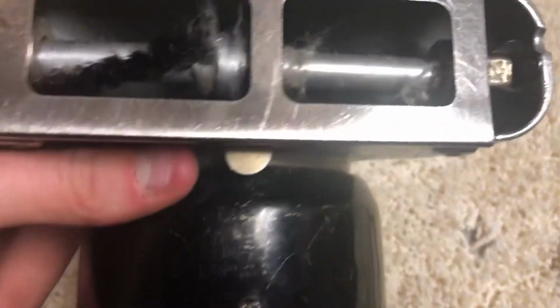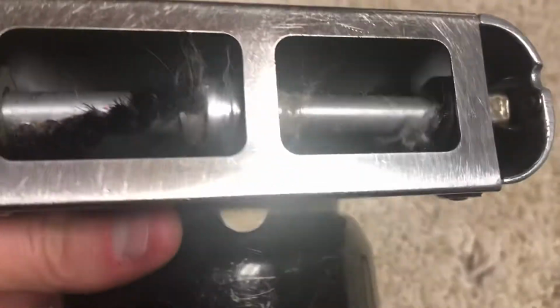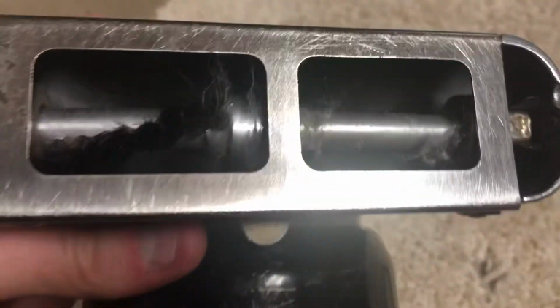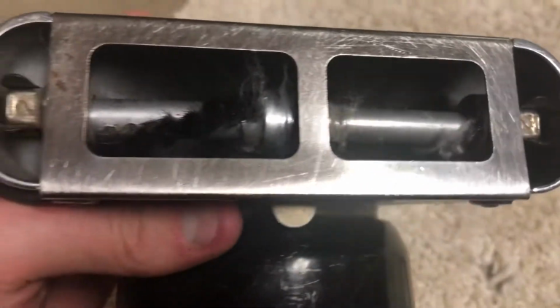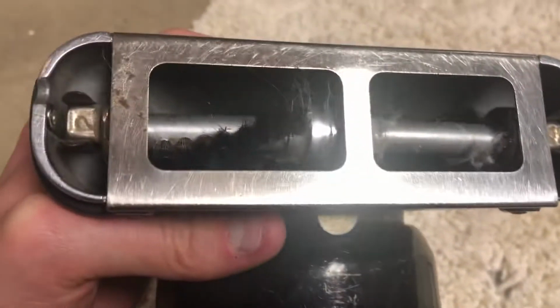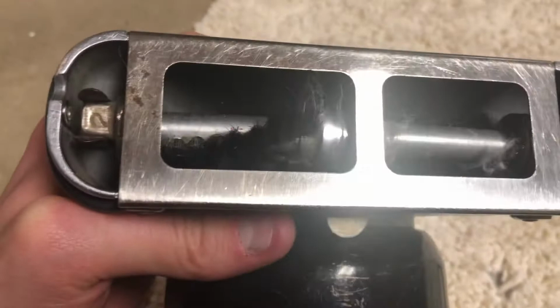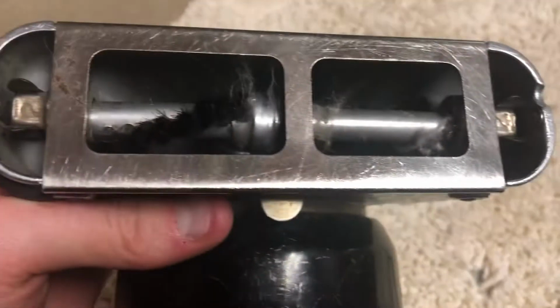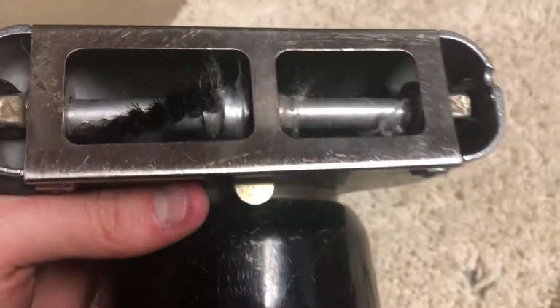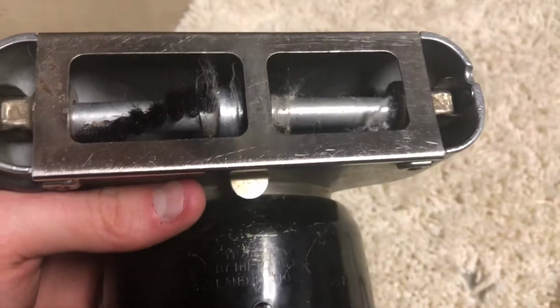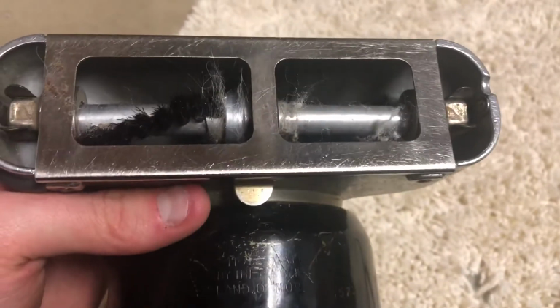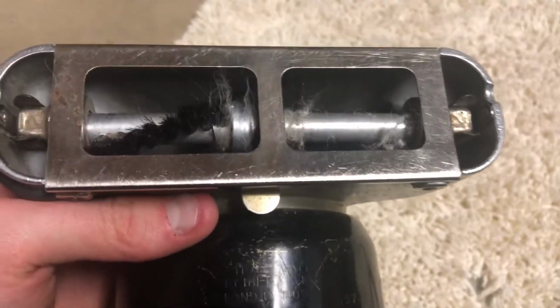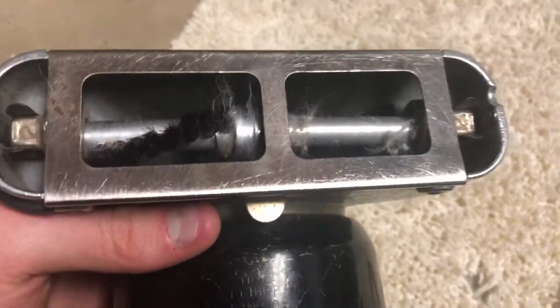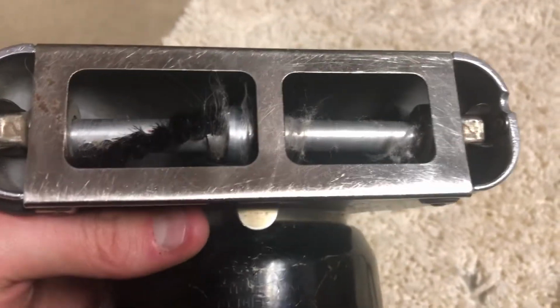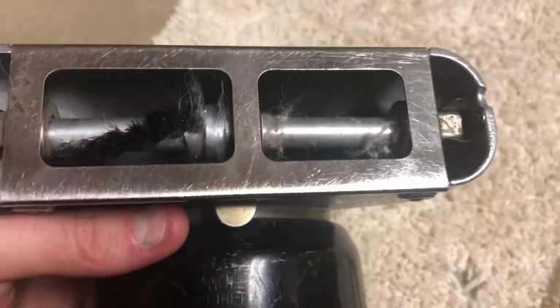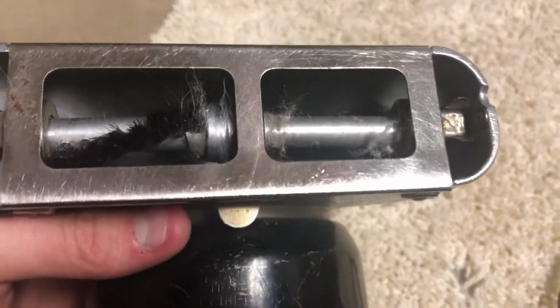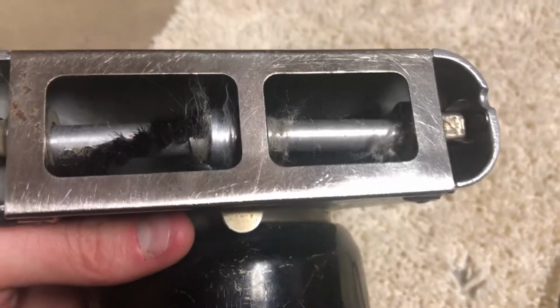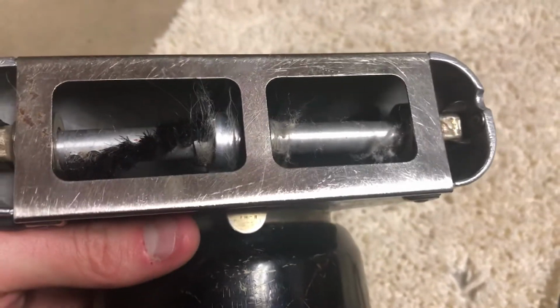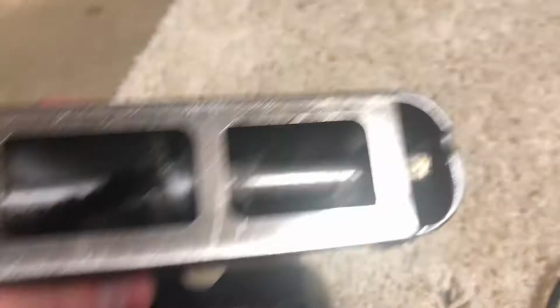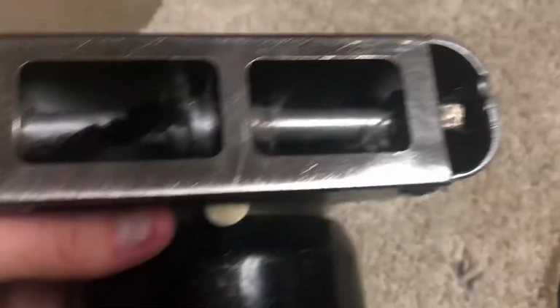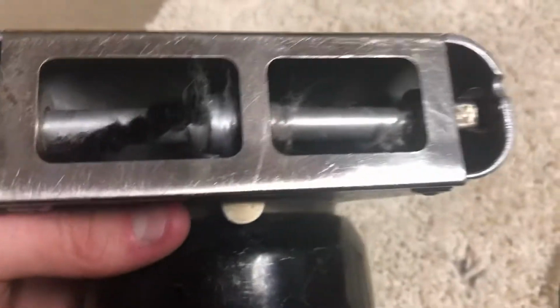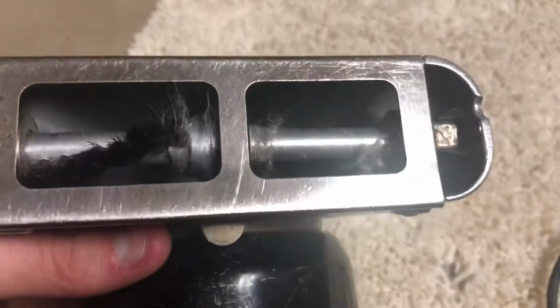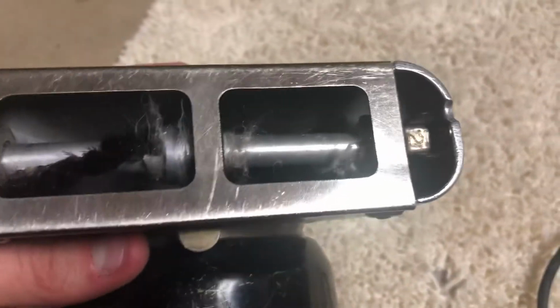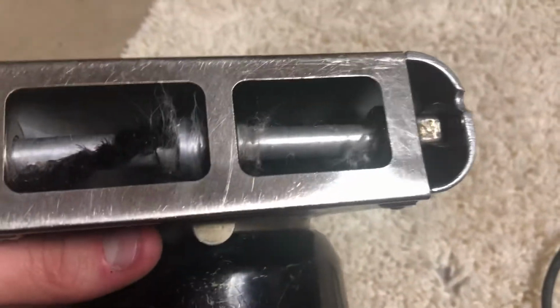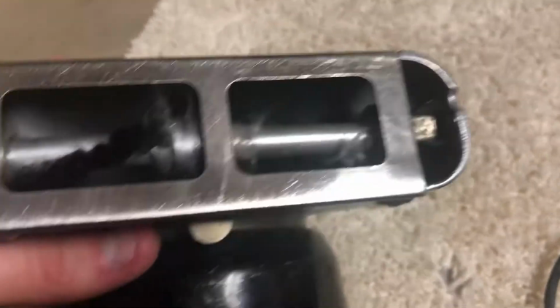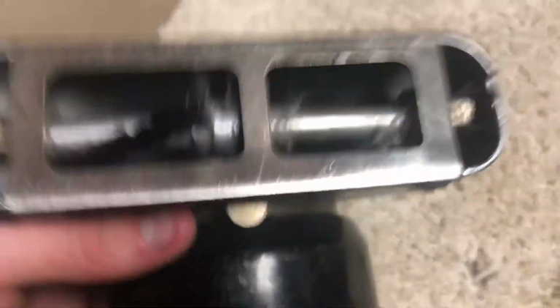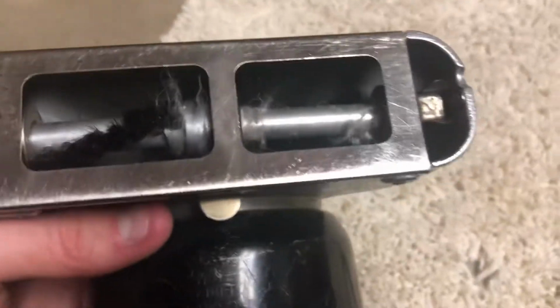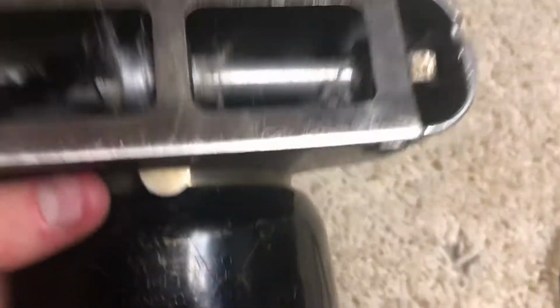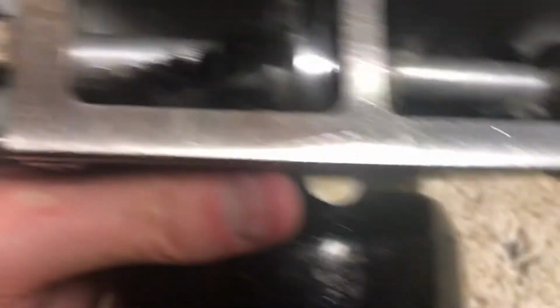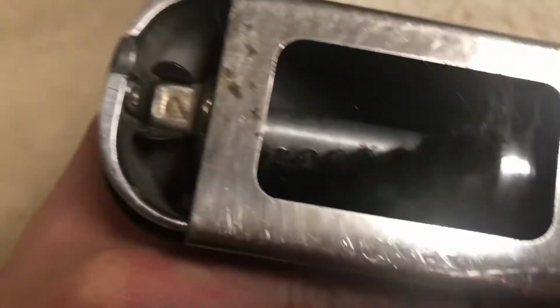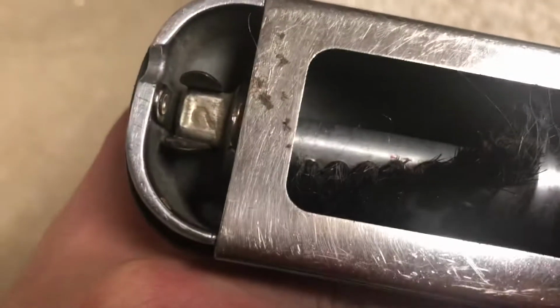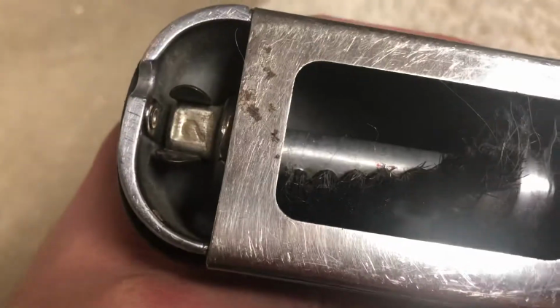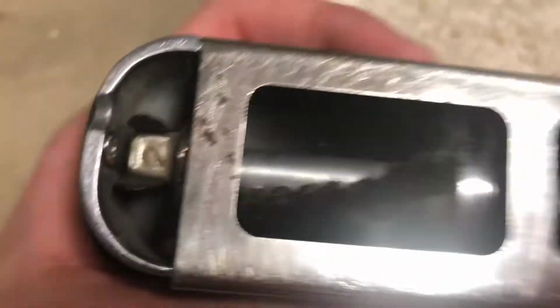I'll show you the serial number. I believe it was made in 1946, so now it would be like 73 years old, and it still works.